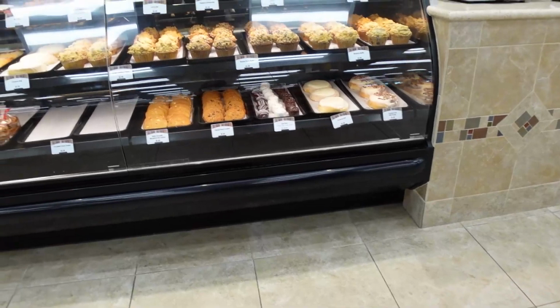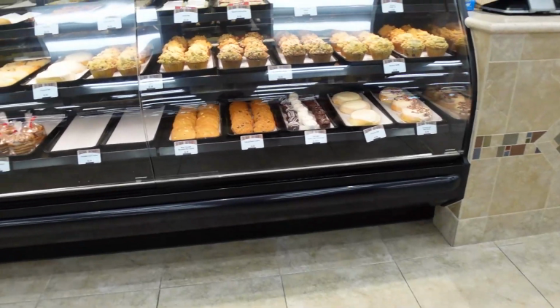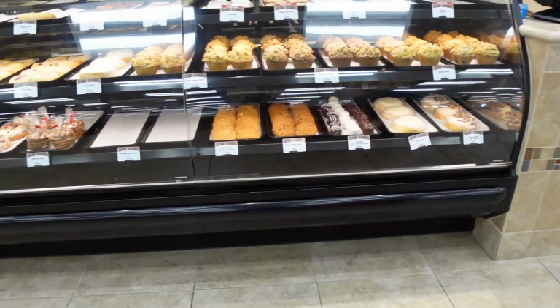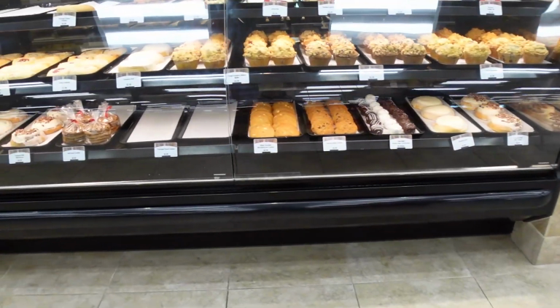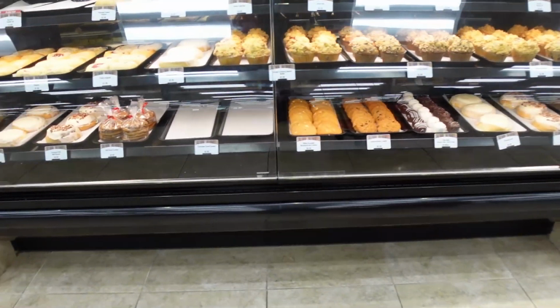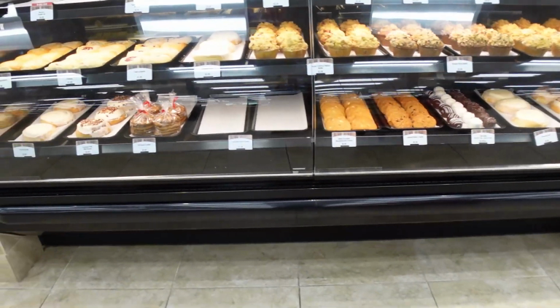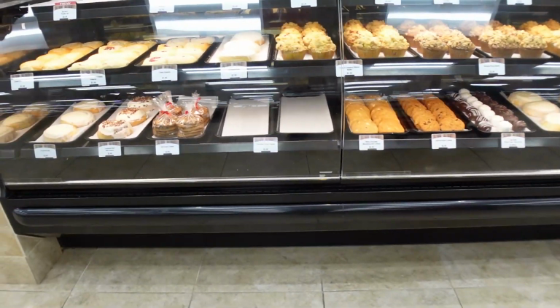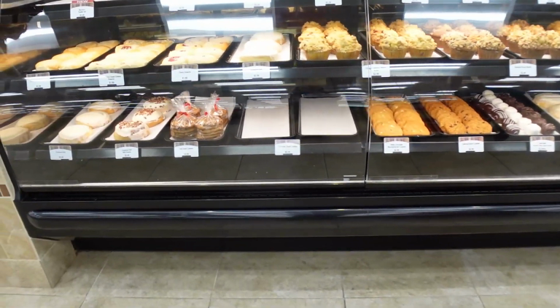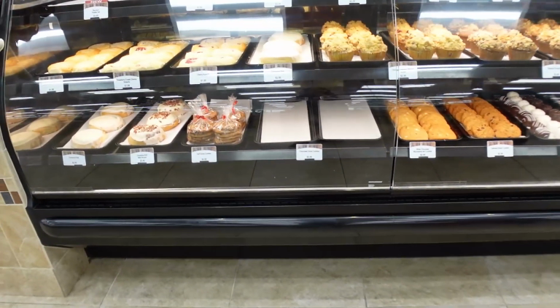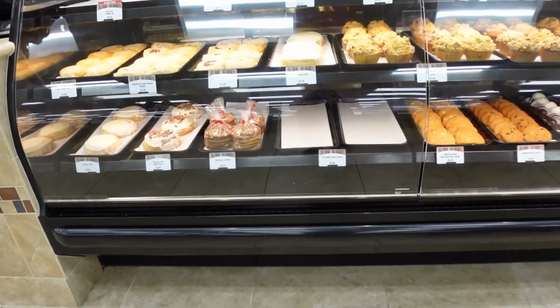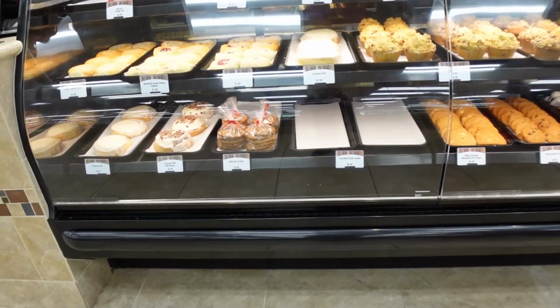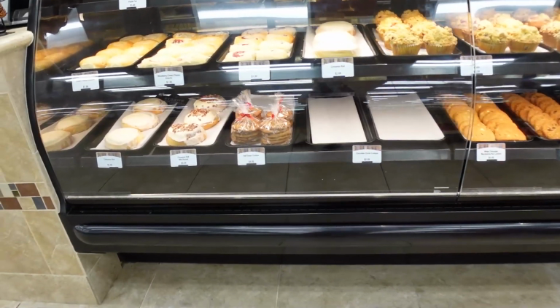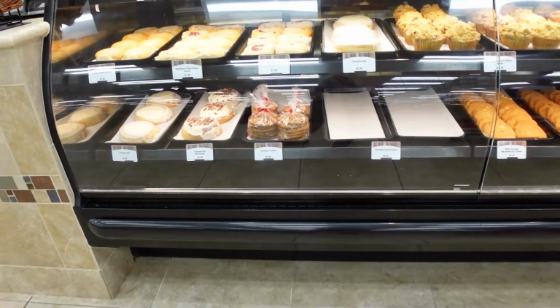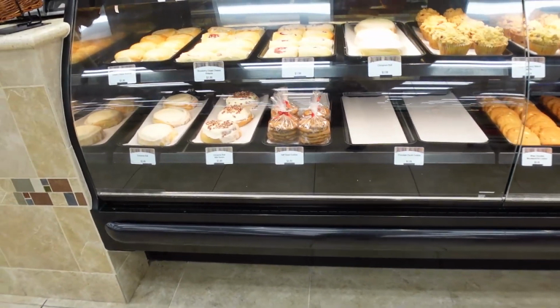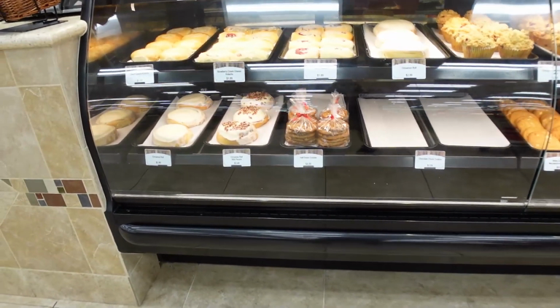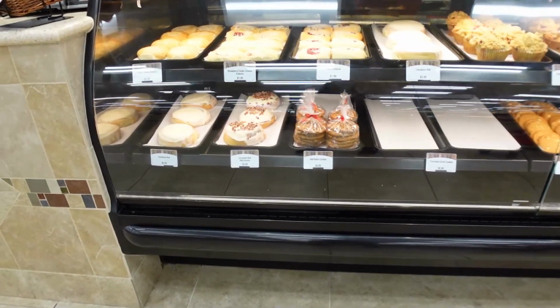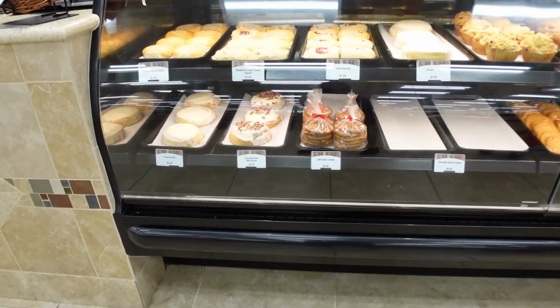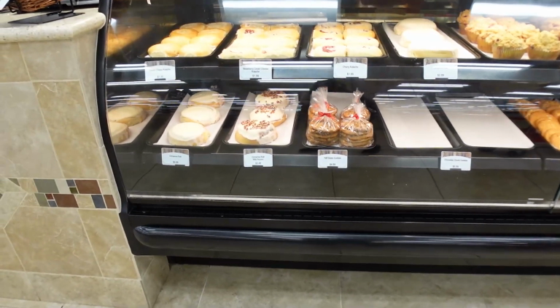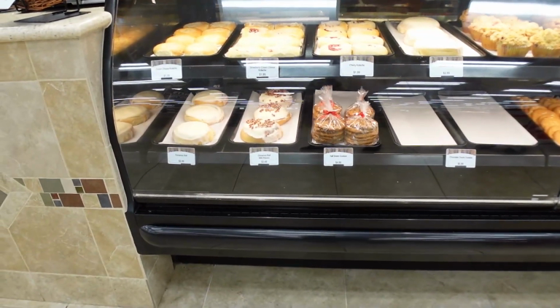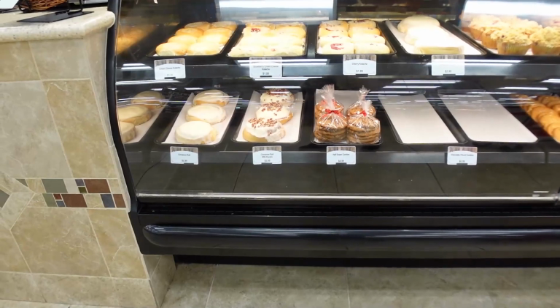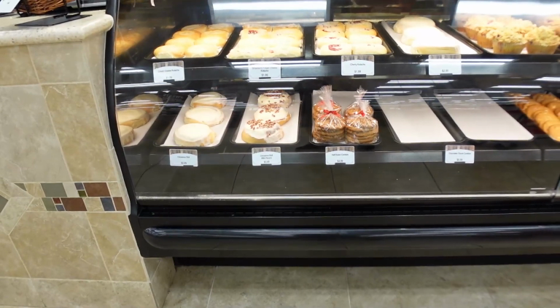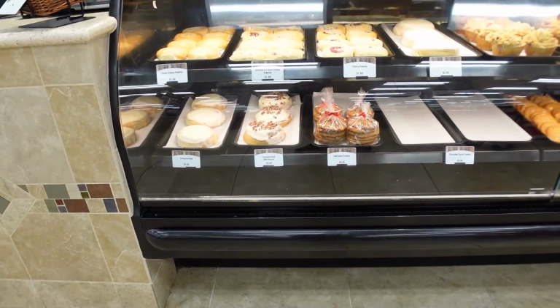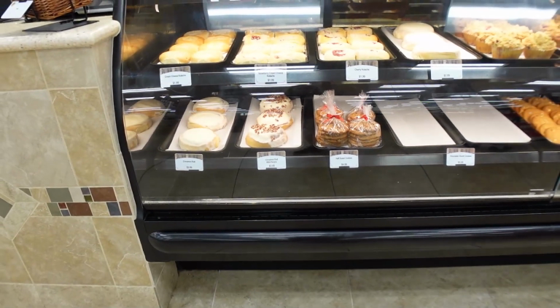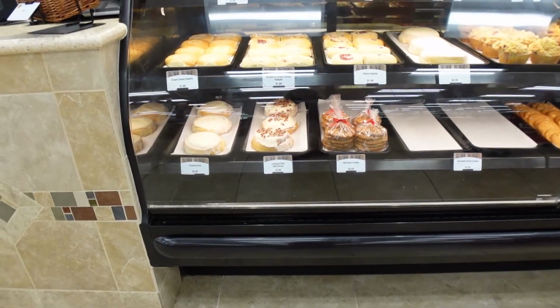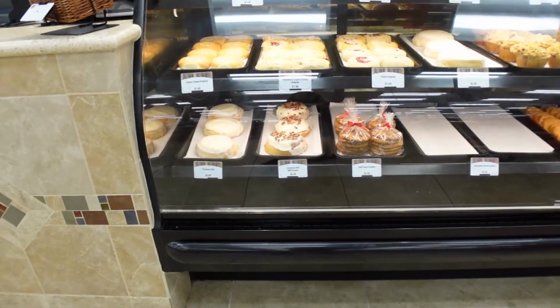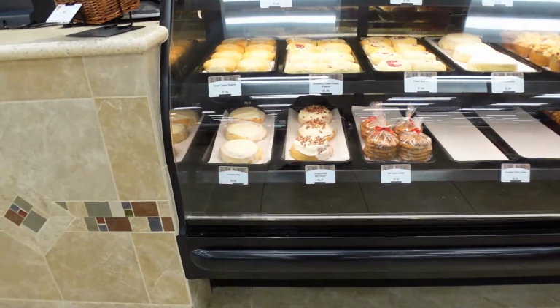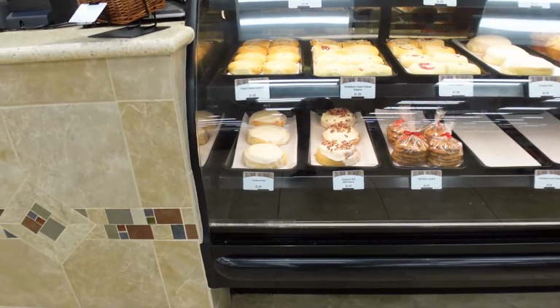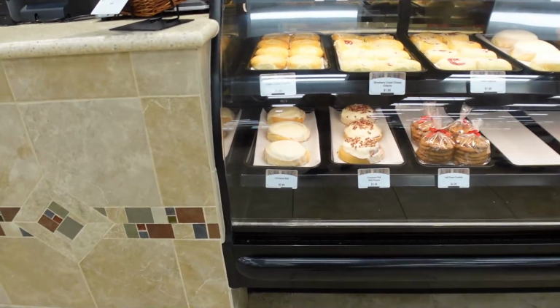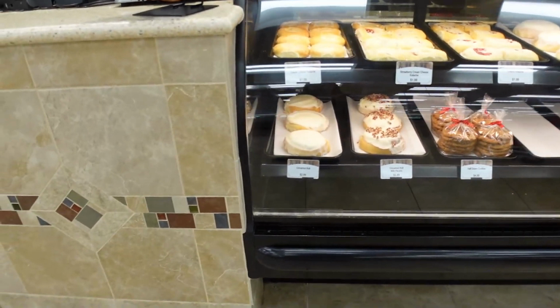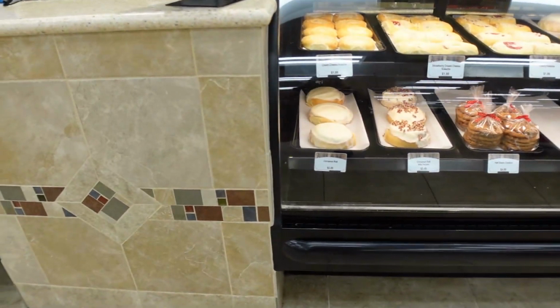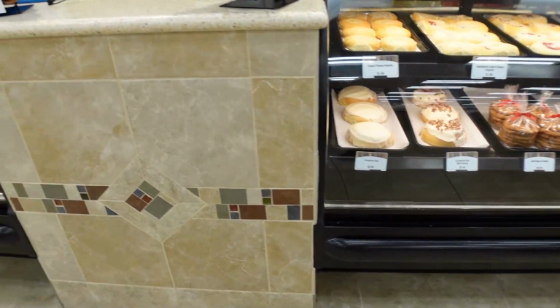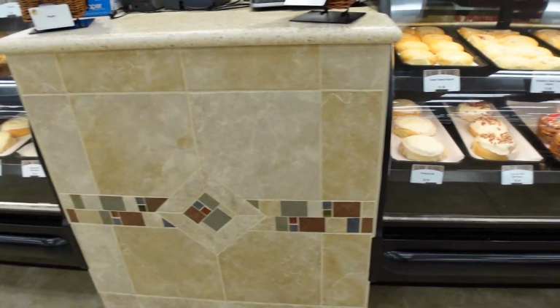Here's a look at their bakery with fresh items. We ended up getting a cinnamon roll, split it in half to try it, and it was very good.